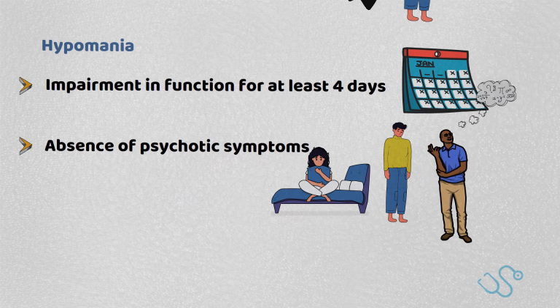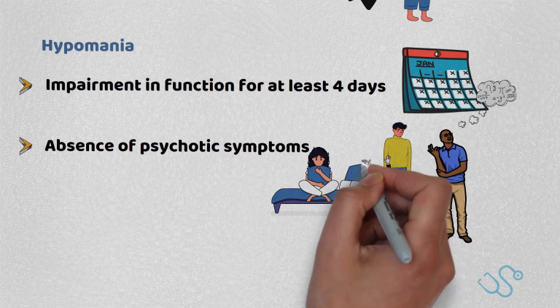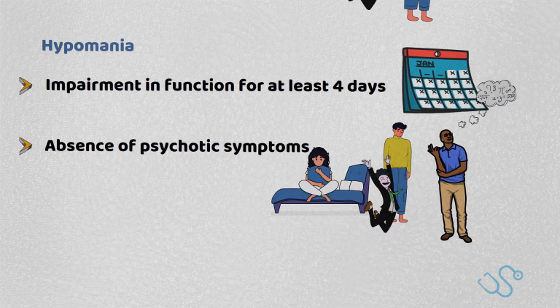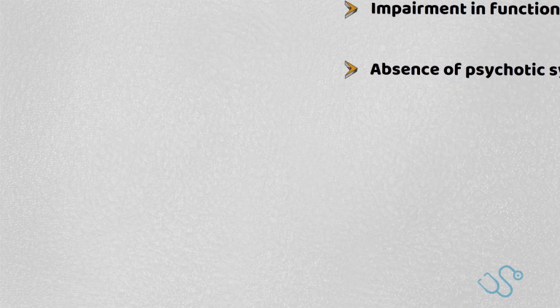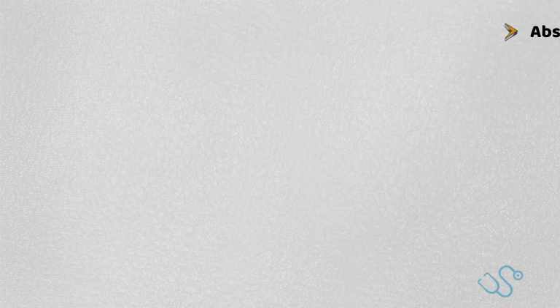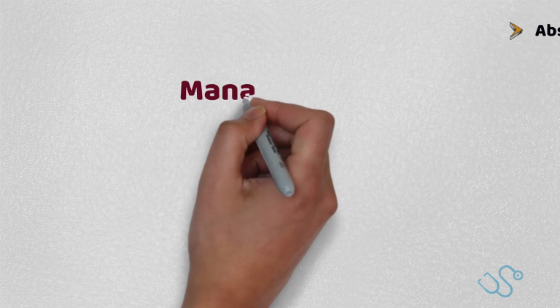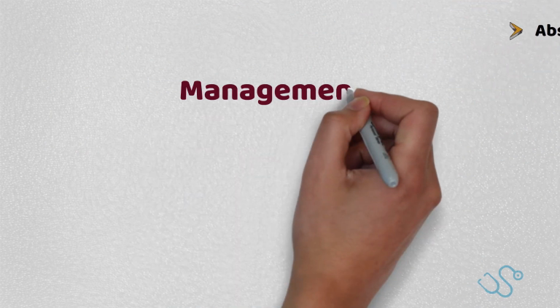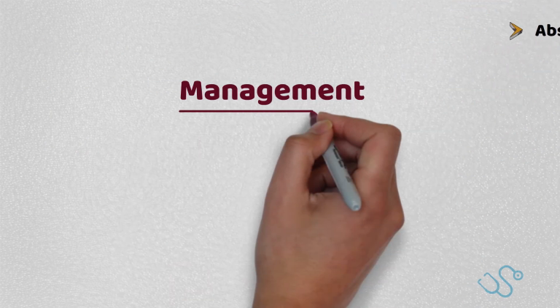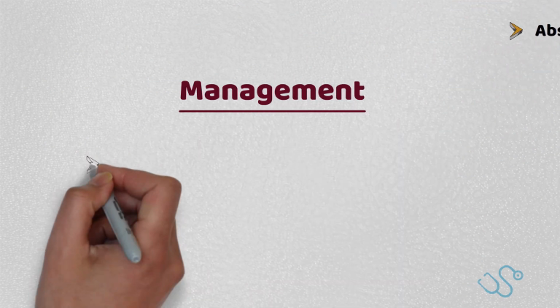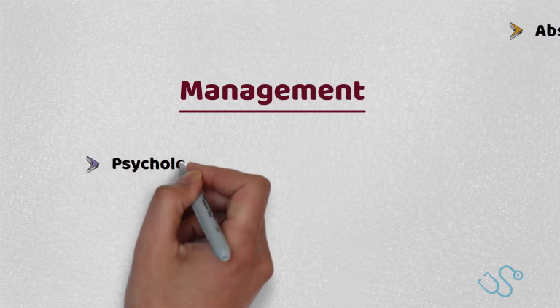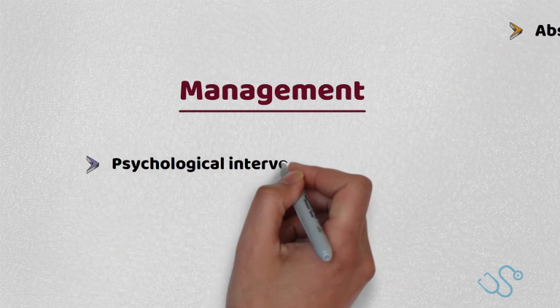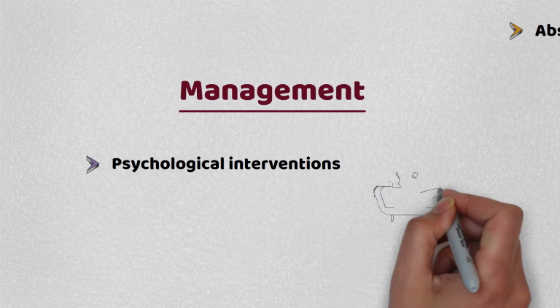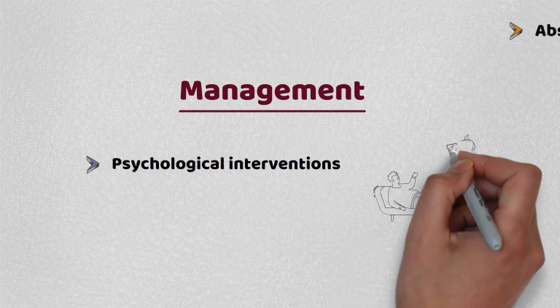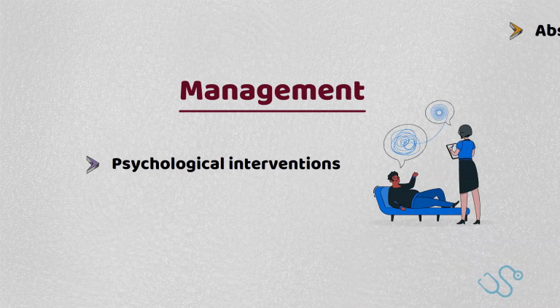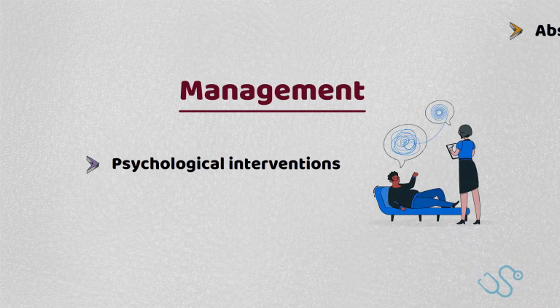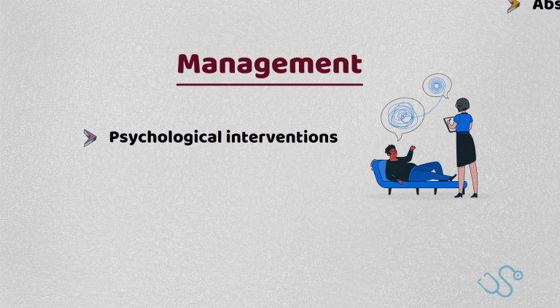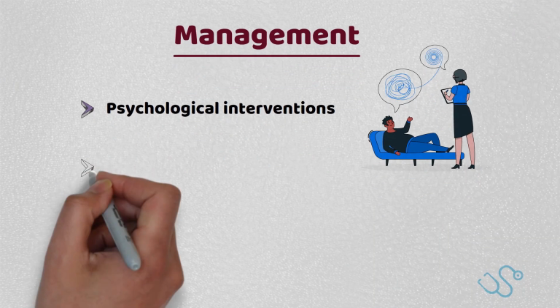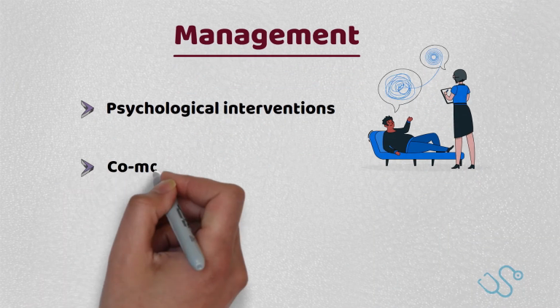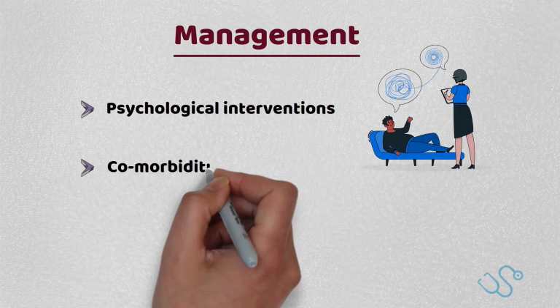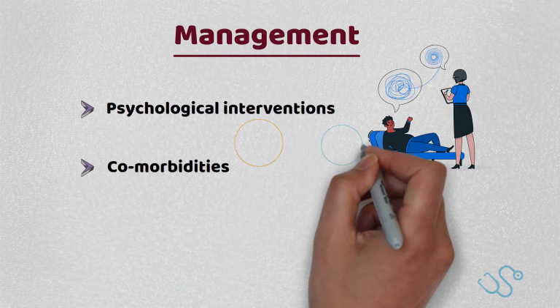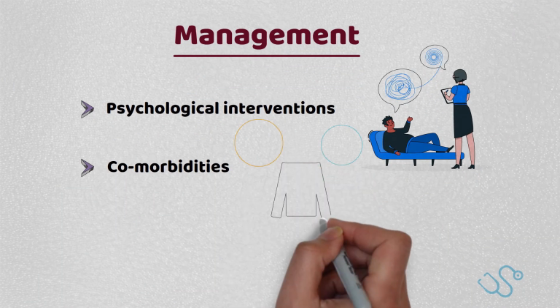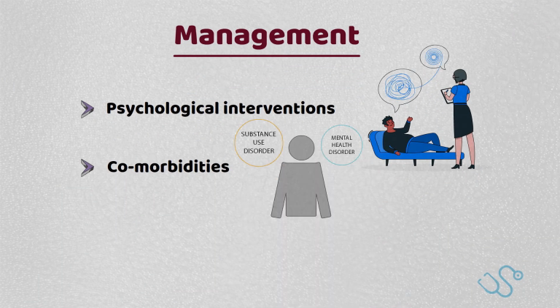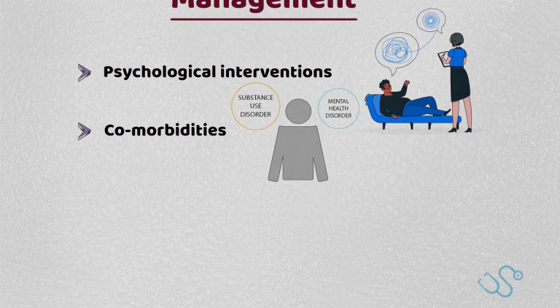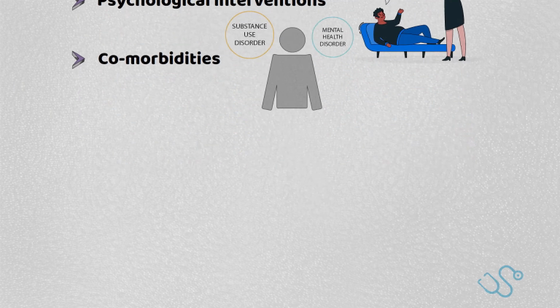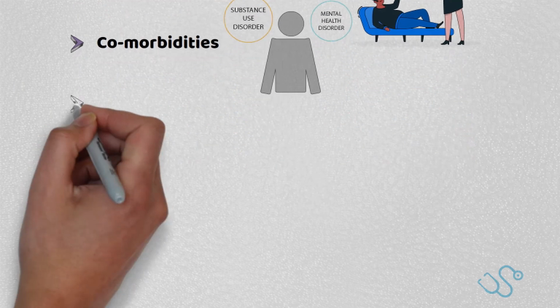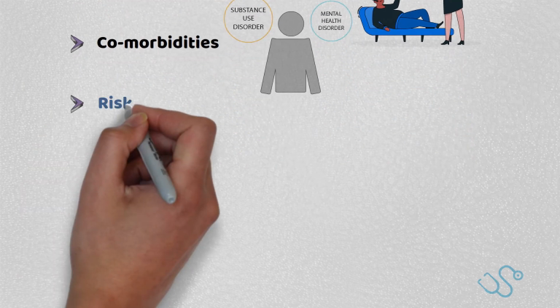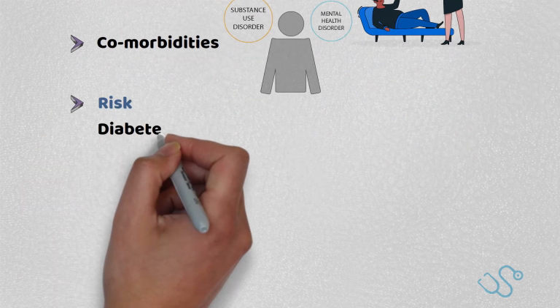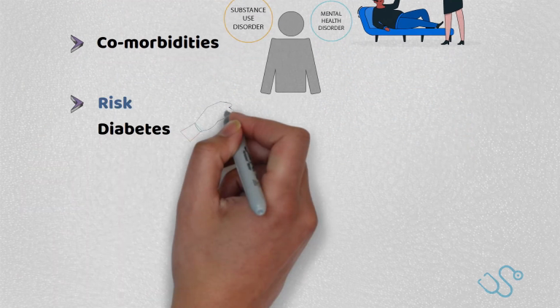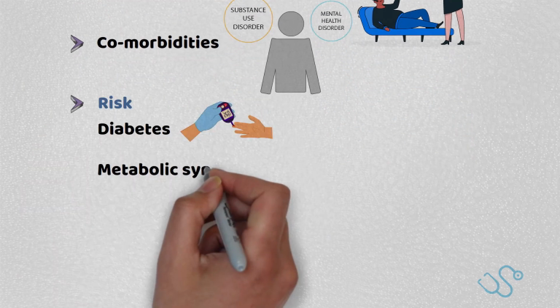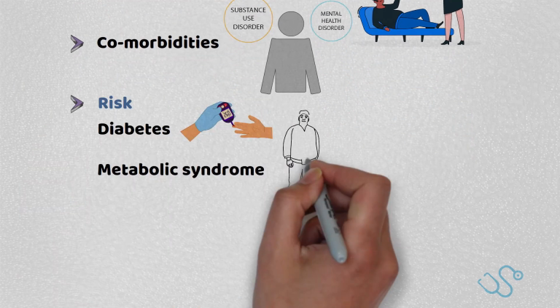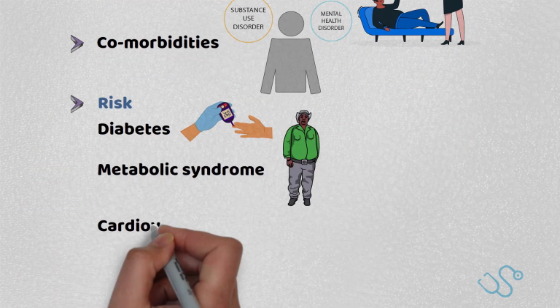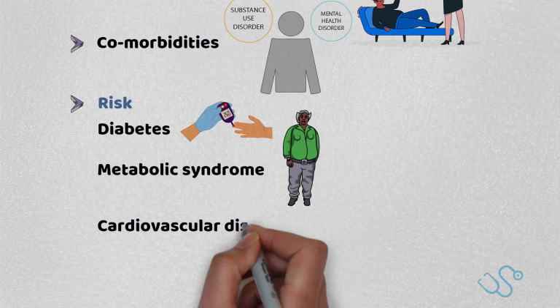When we refer to management, psychological interventions have a big role to play. We also need to care for comorbidities, as patients with bipolar disorder have a significantly increased risk of diabetes, metabolic syndrome, cardiovascular disease, and COPD.